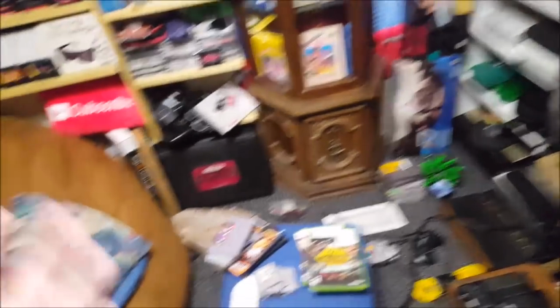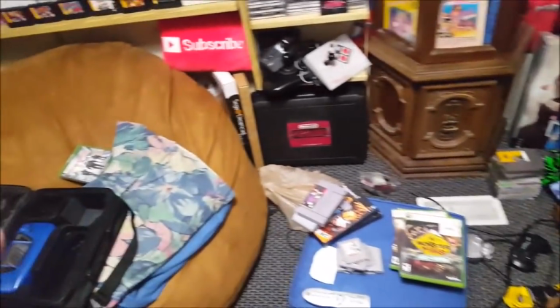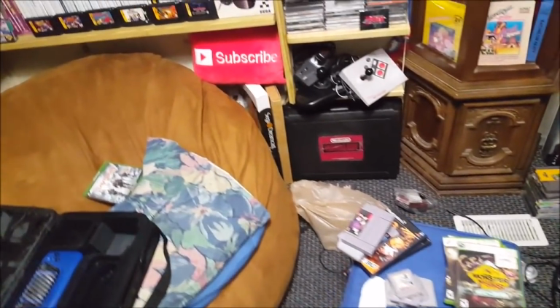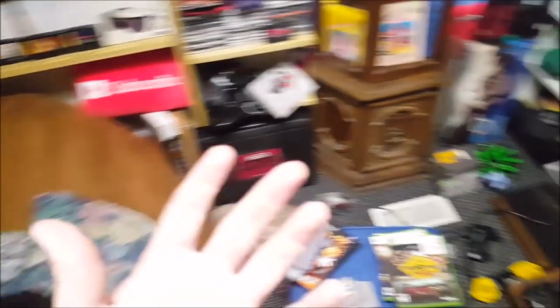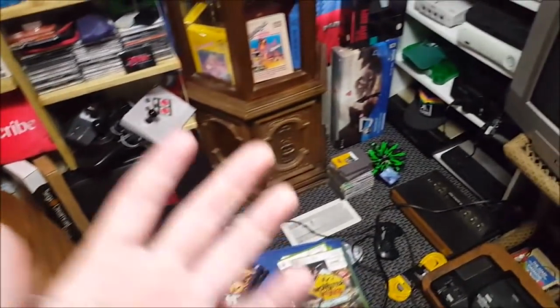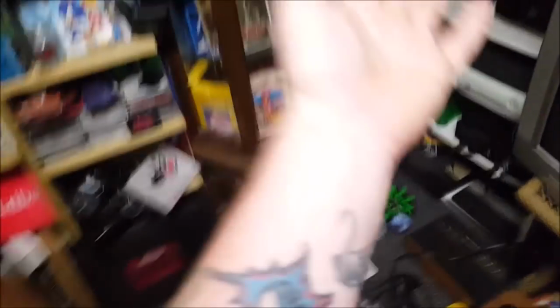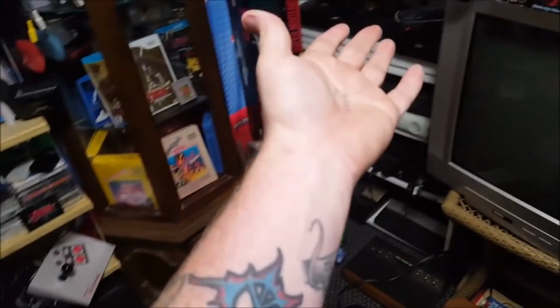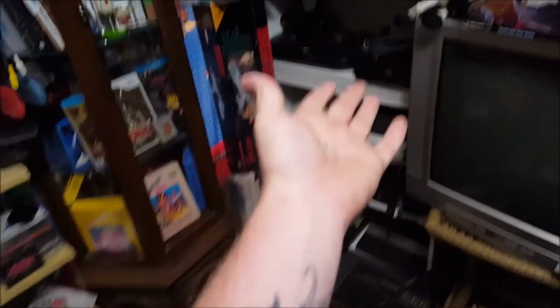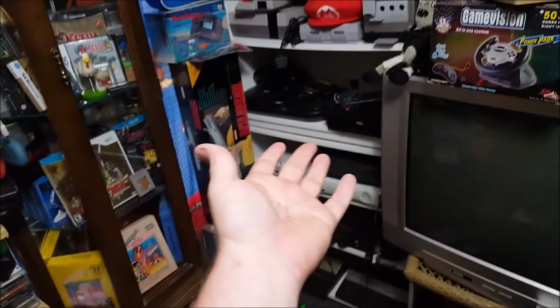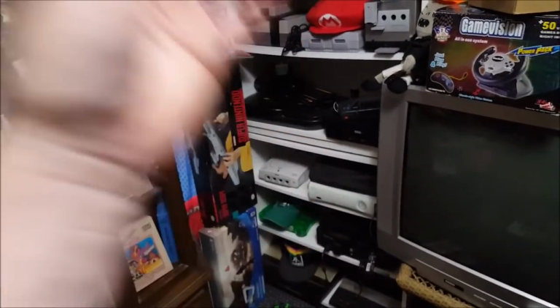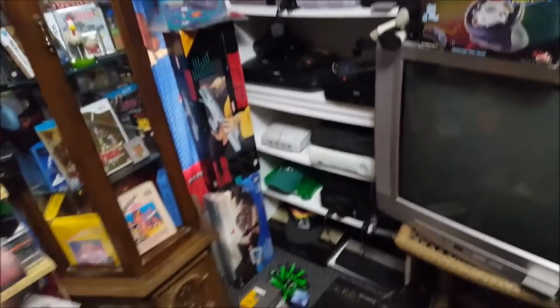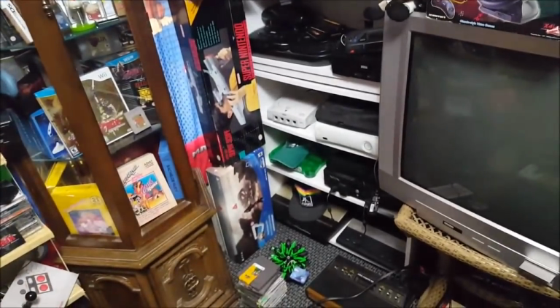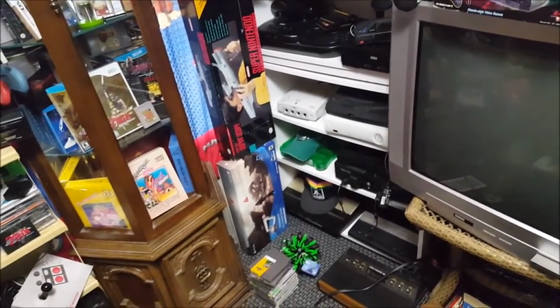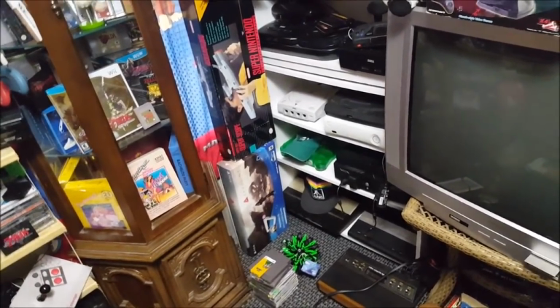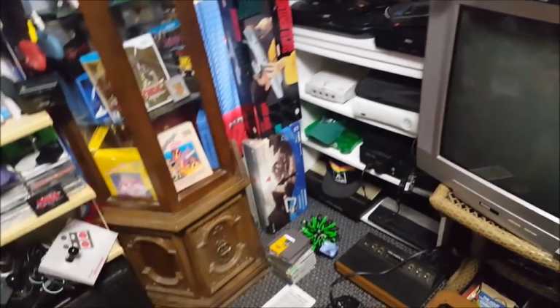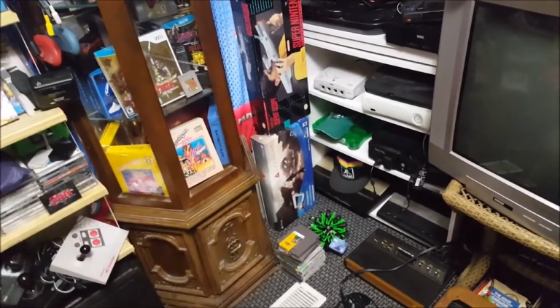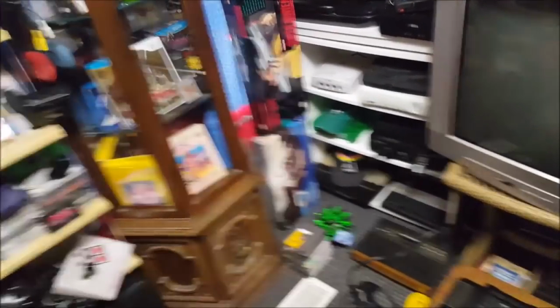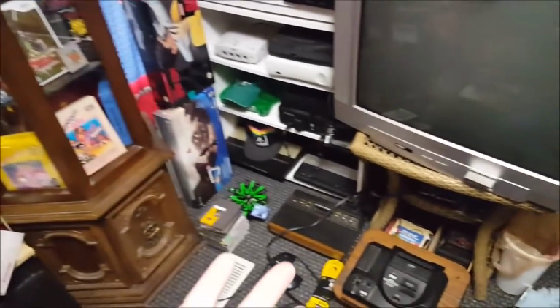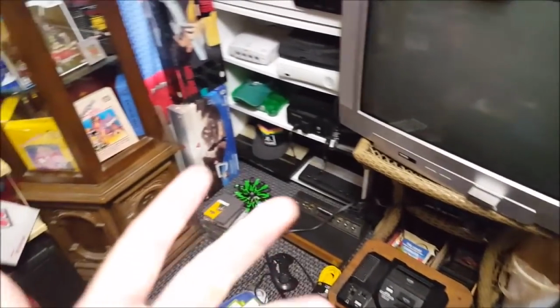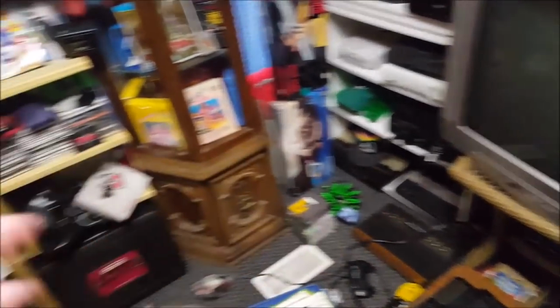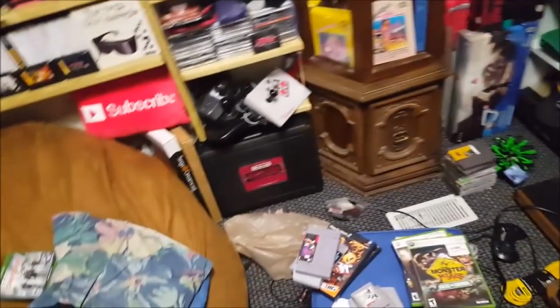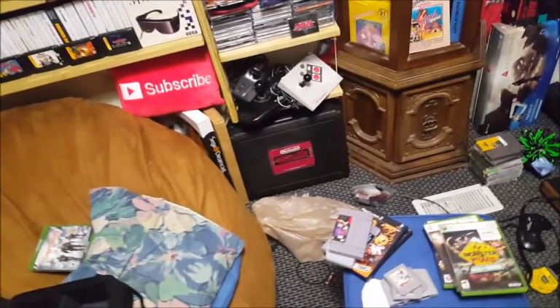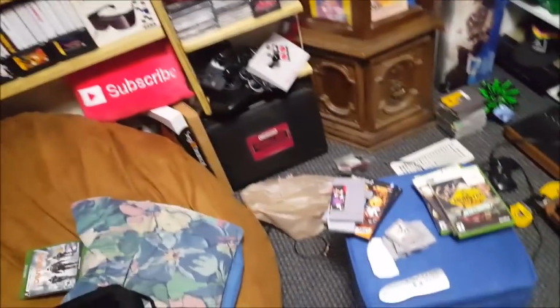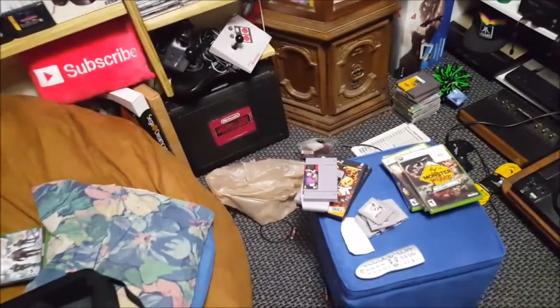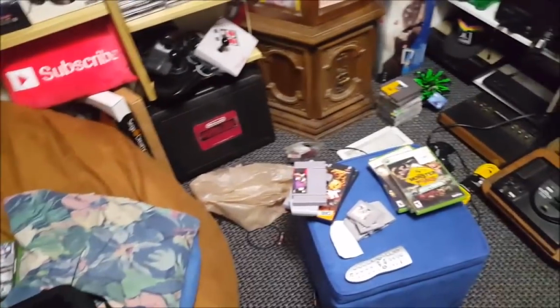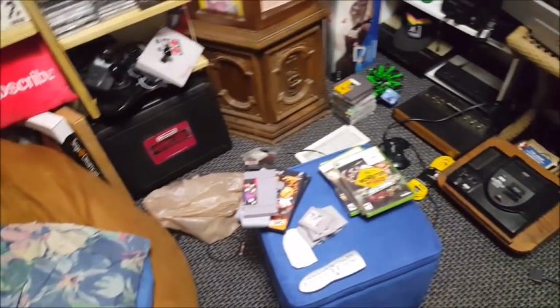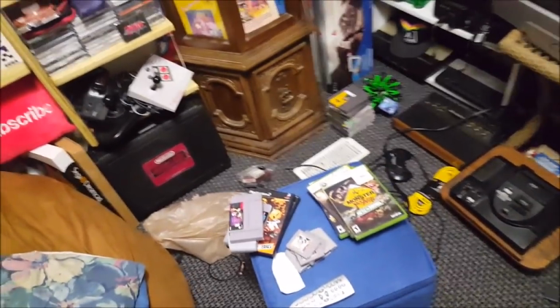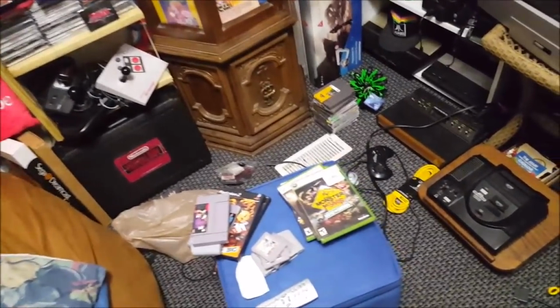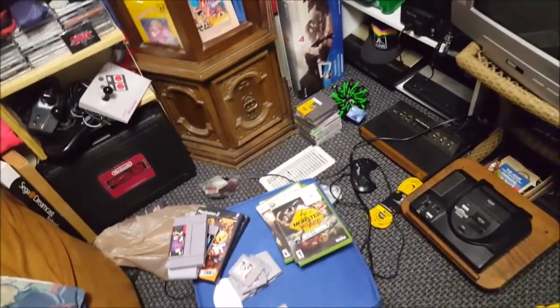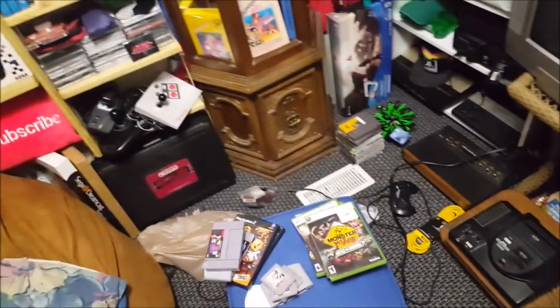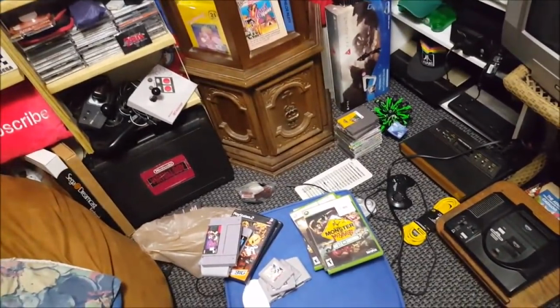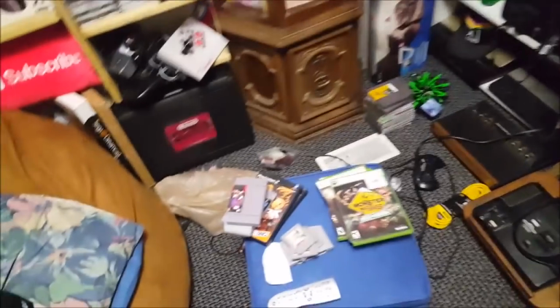Always use official adapters, especially with Sega. I've noticed that with Sega Genesis and whatnot — if you use an aftermarket adapter you can have screen problems, you can have sound problems. Just stick with official if you can. Yes, it can be more expensive if you need to order one, but it's gonna pay off in the end.